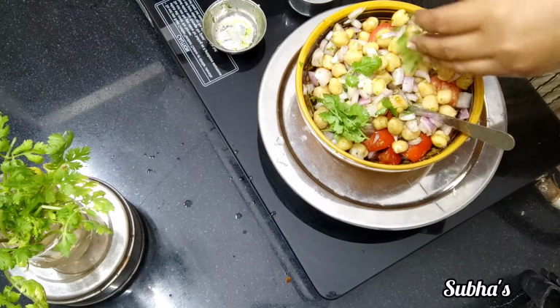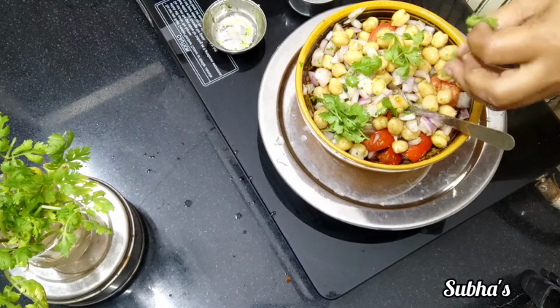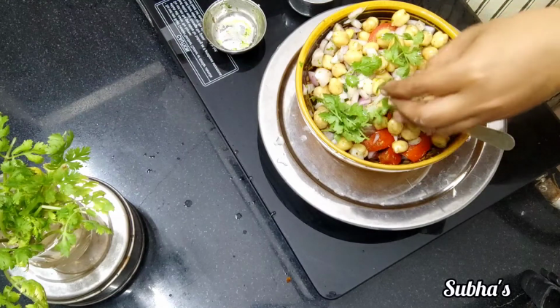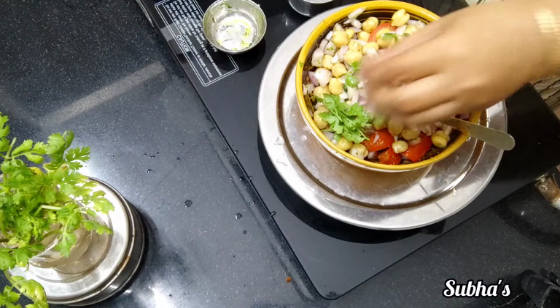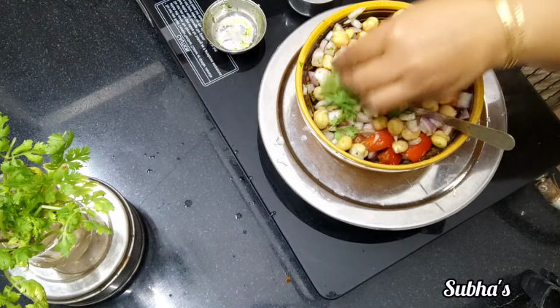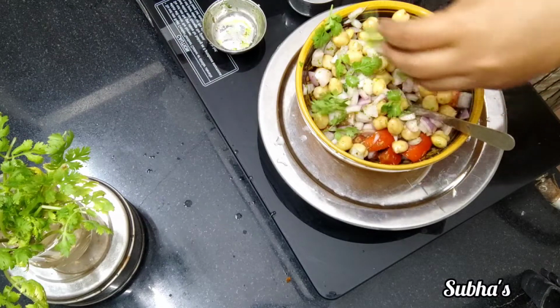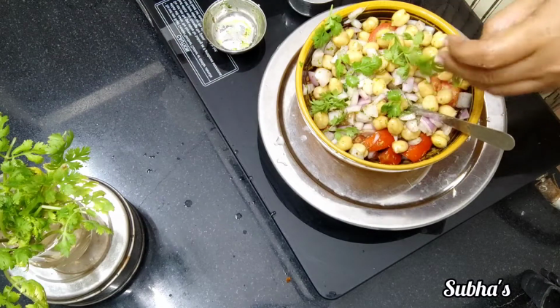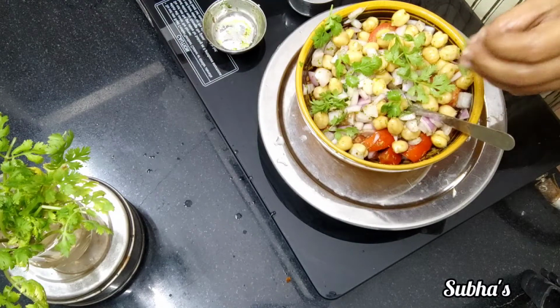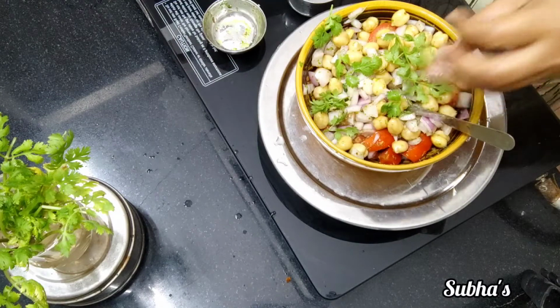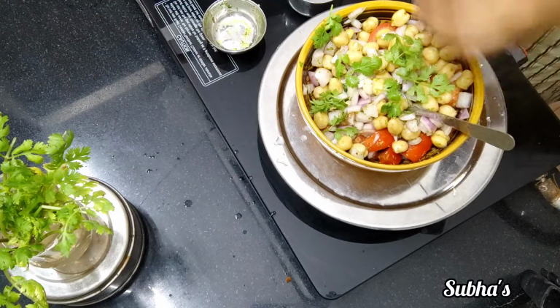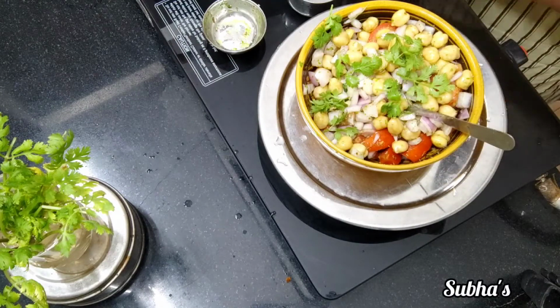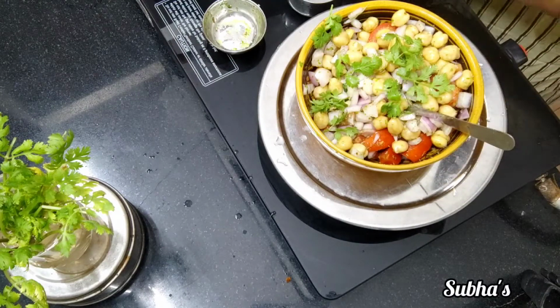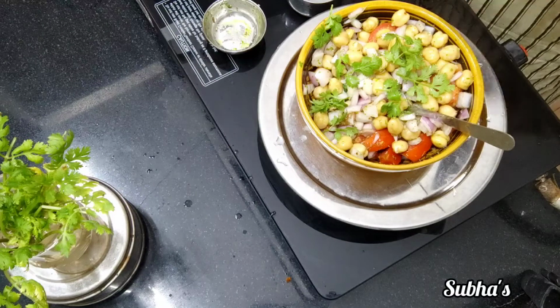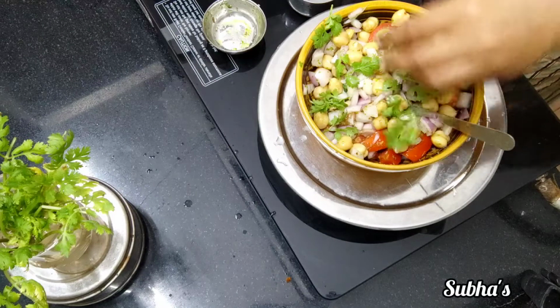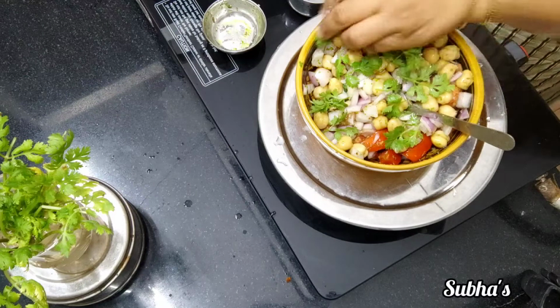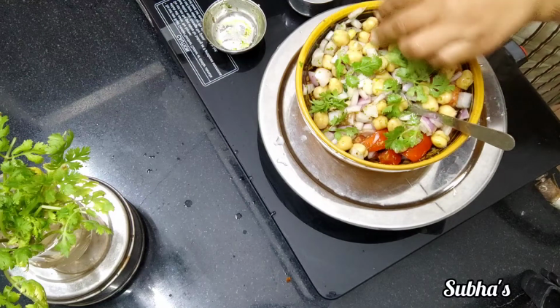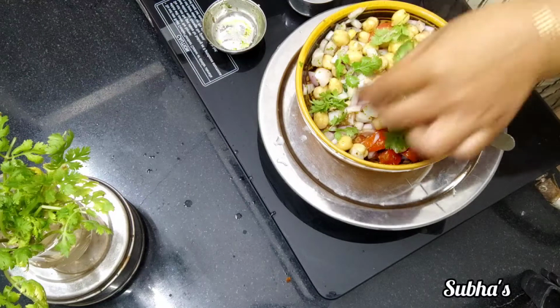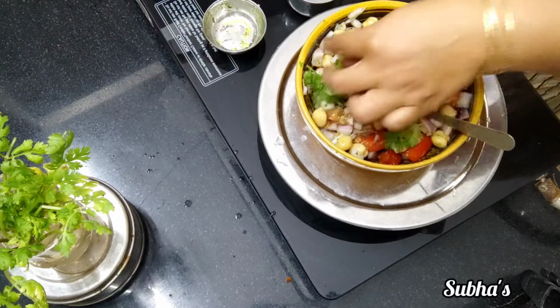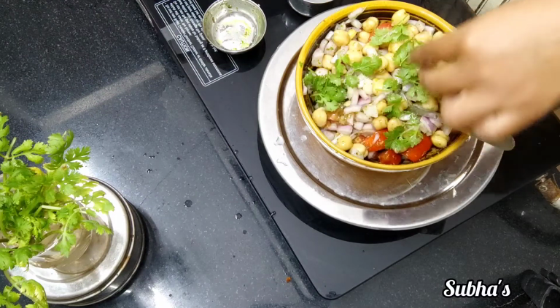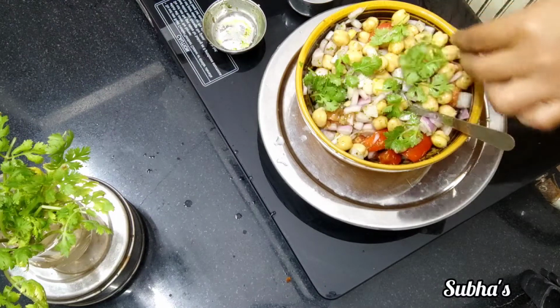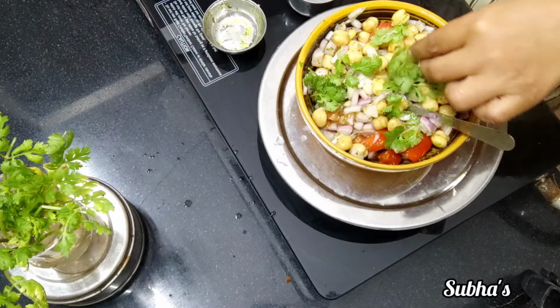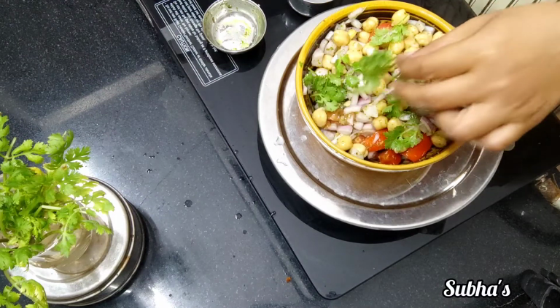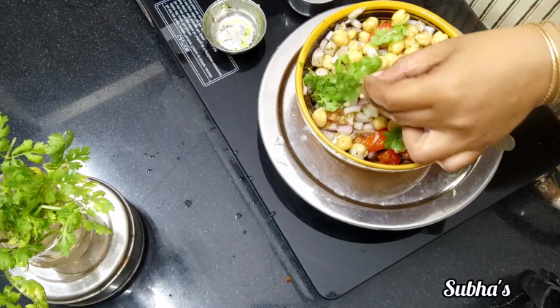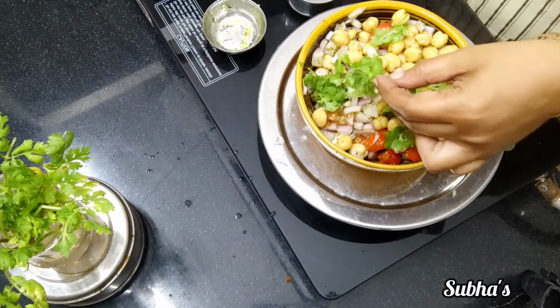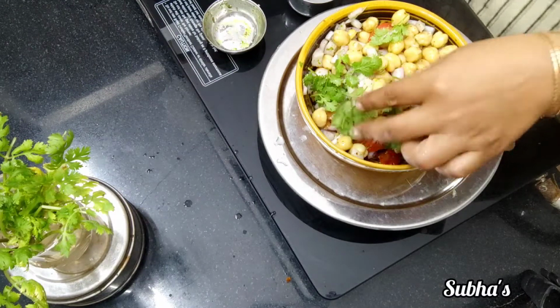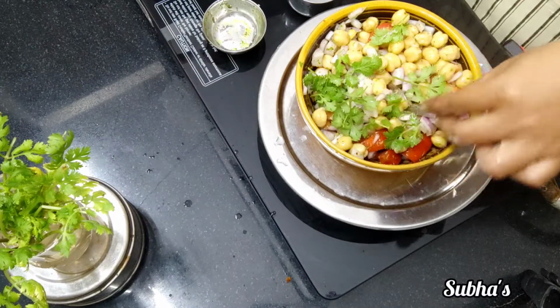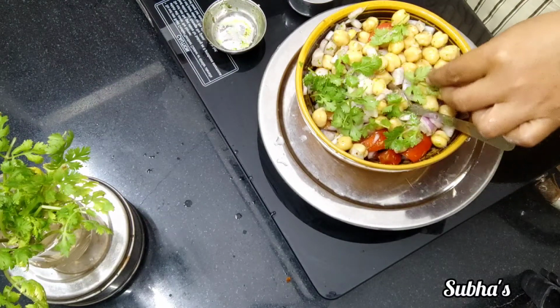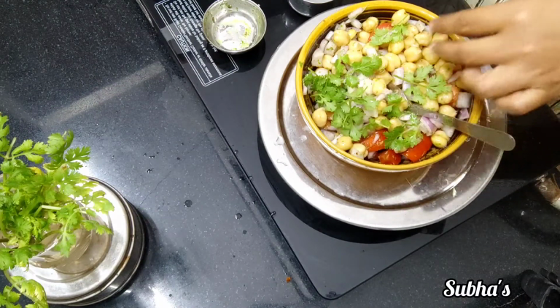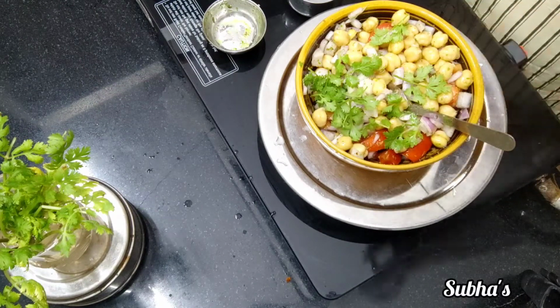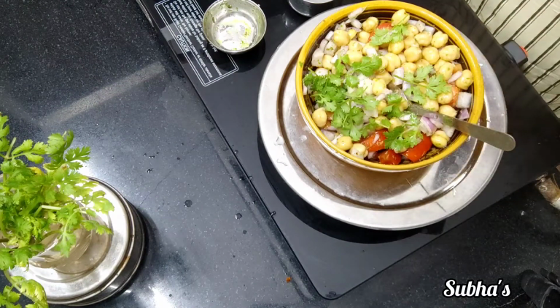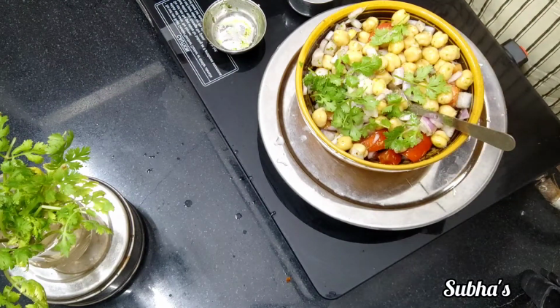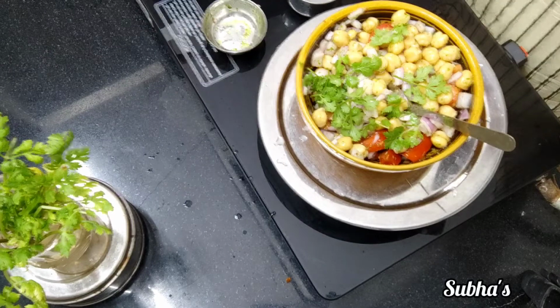We will mix it in the sauce and mix it in. Let's mix it in. It's healthy and it's a bit of protein.